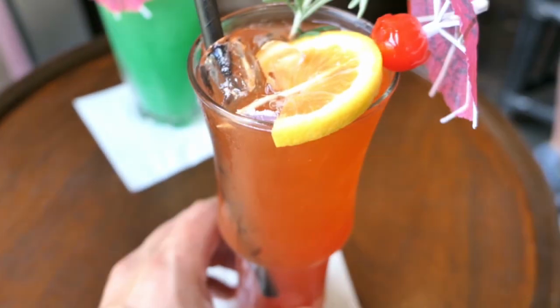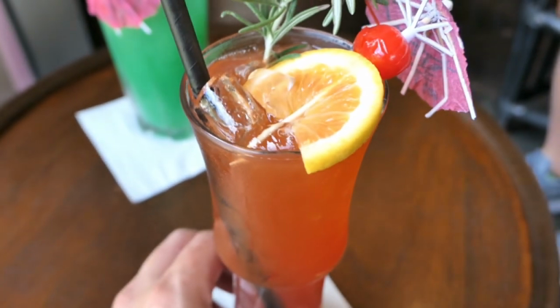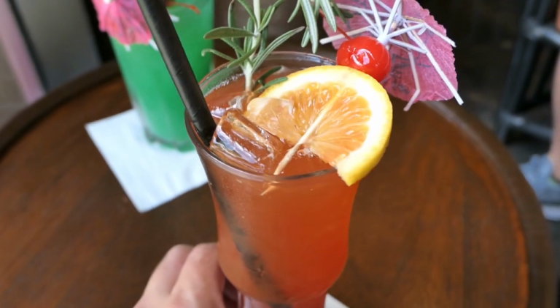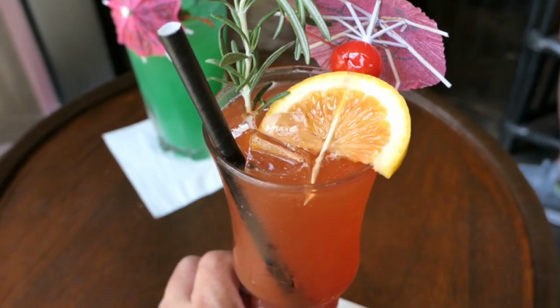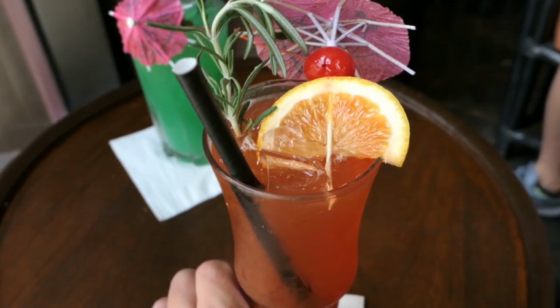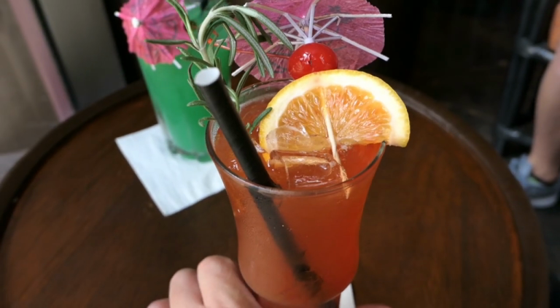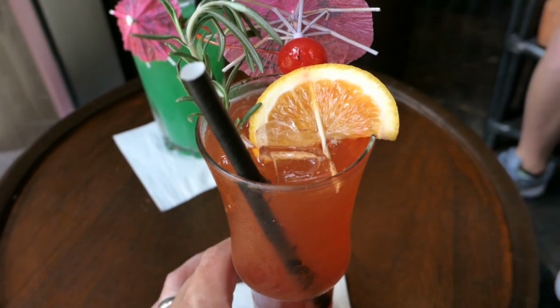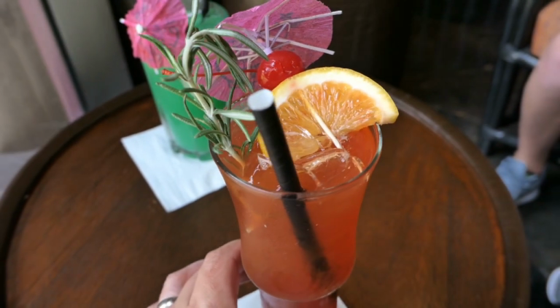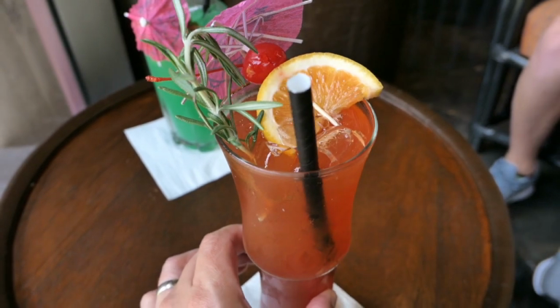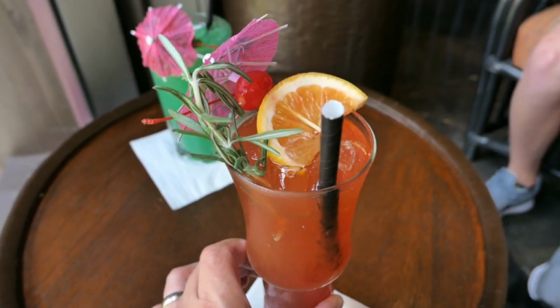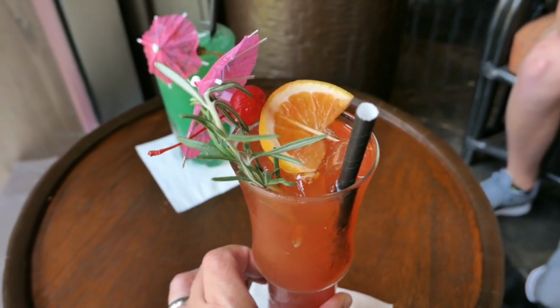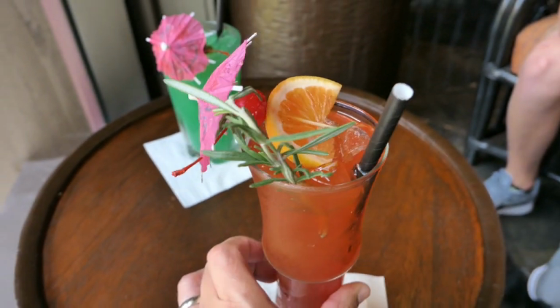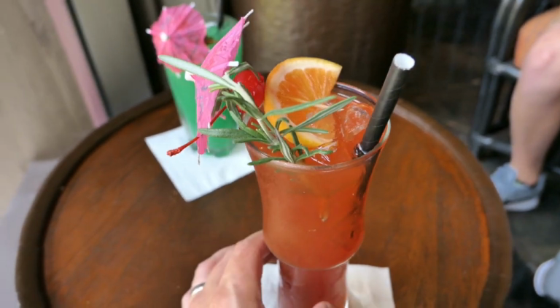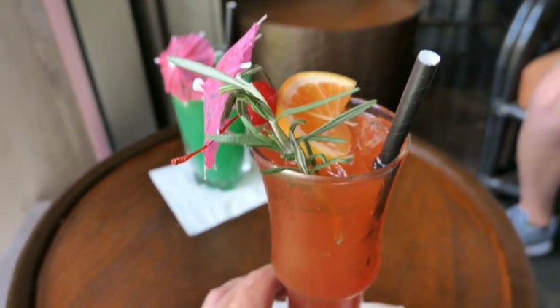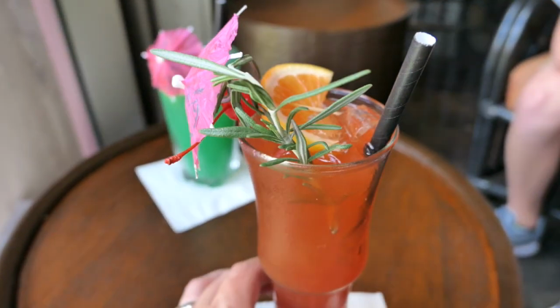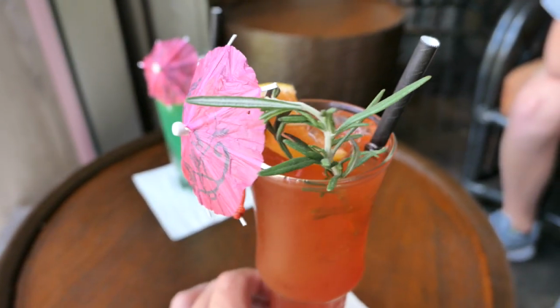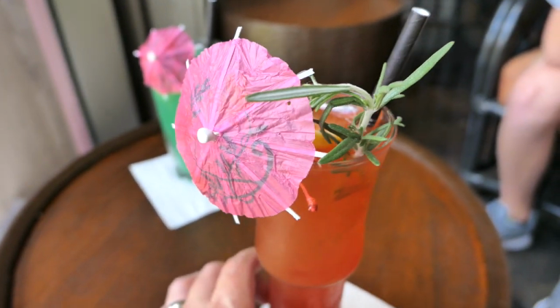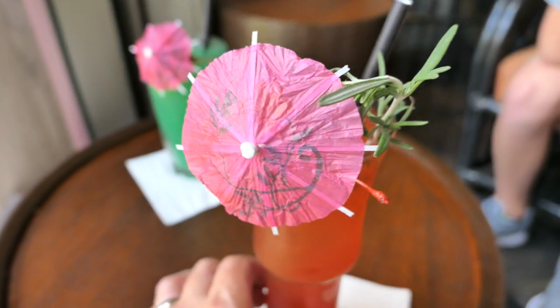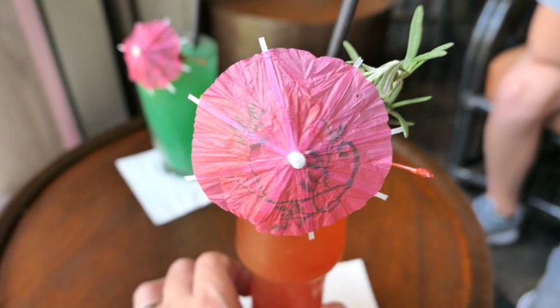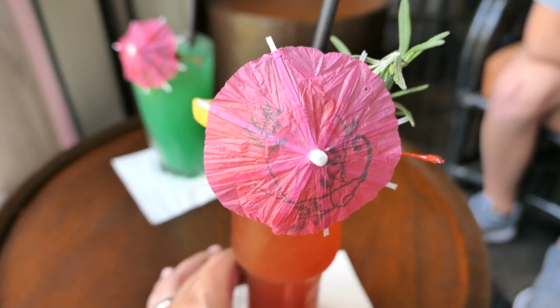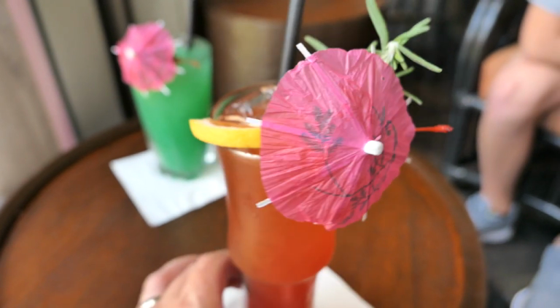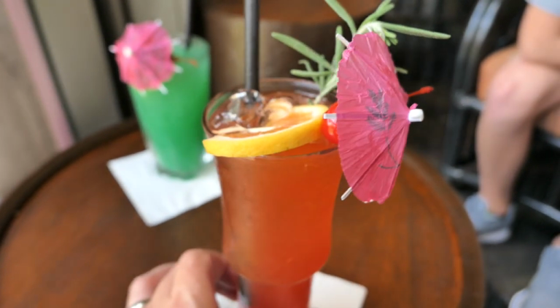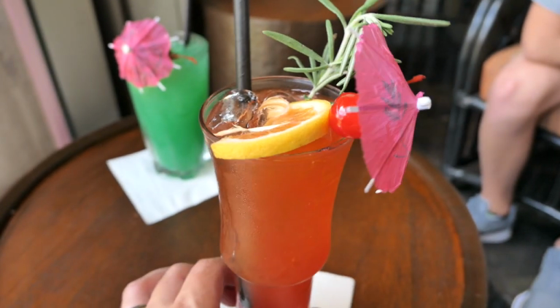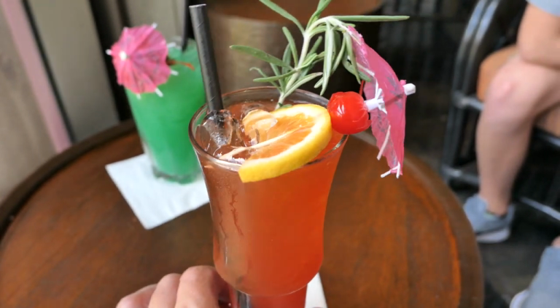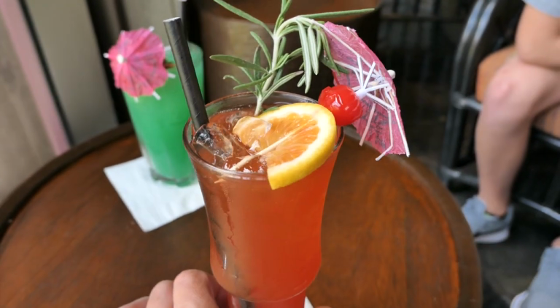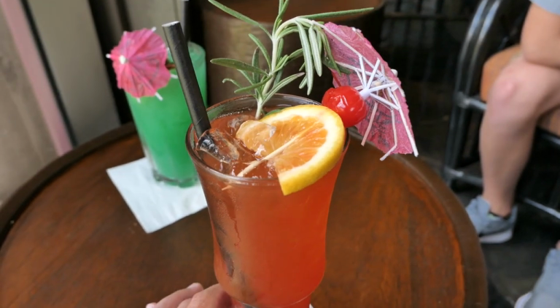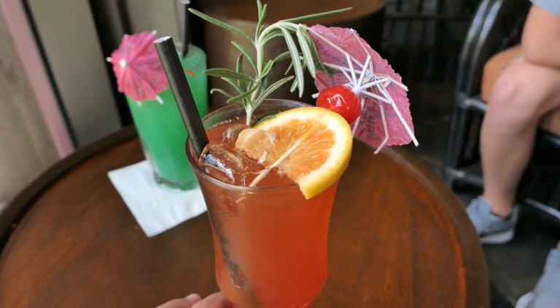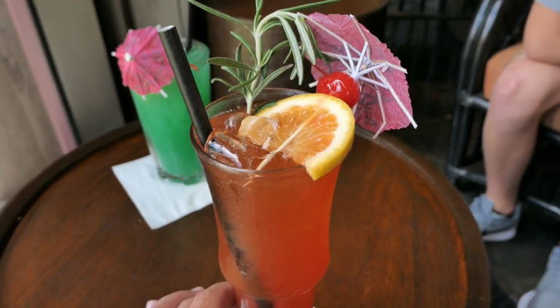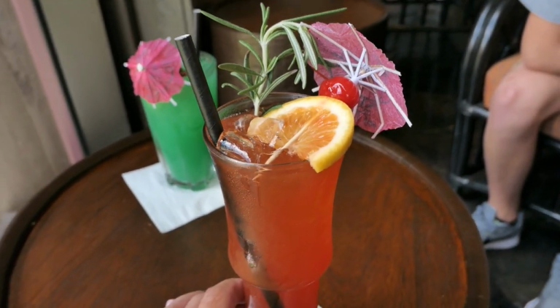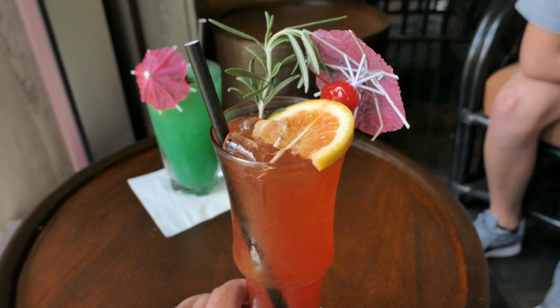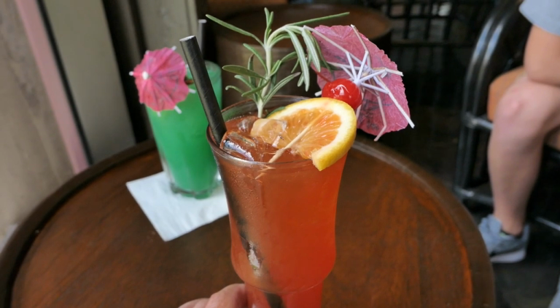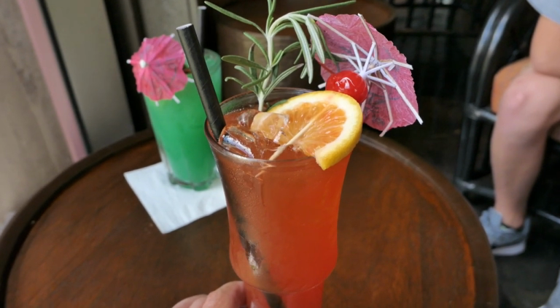This is the Paradise Punch. Look at that. This thing looks like it will take you to paradise. I really wanted to try something new and different, but I'm pretty sure I had this before. I think it took me to paradise then too. Could be worse — paradise.